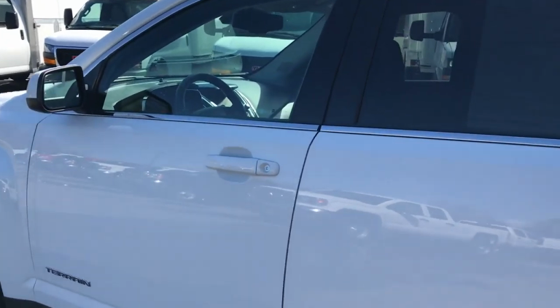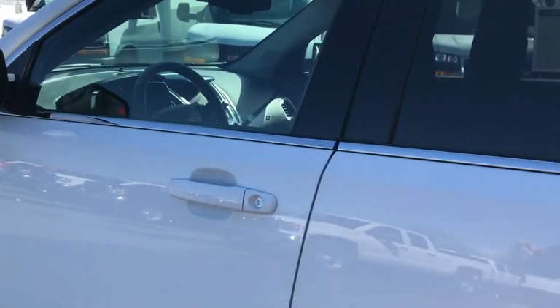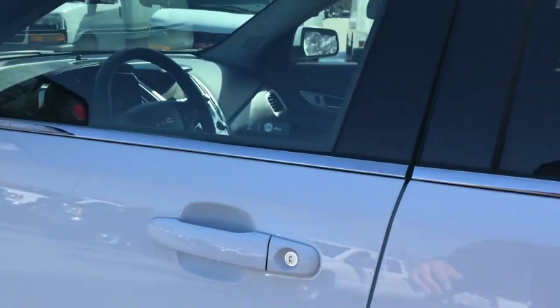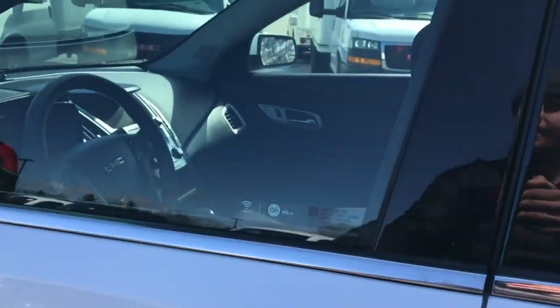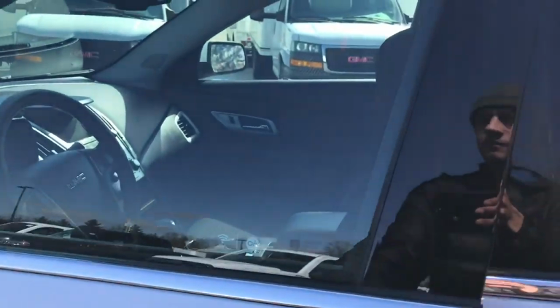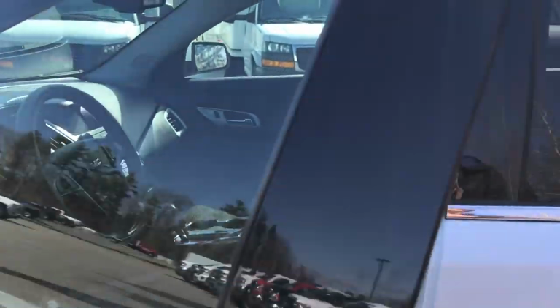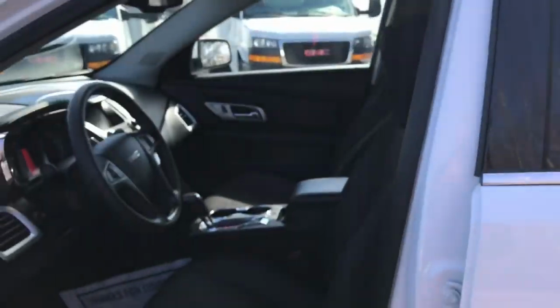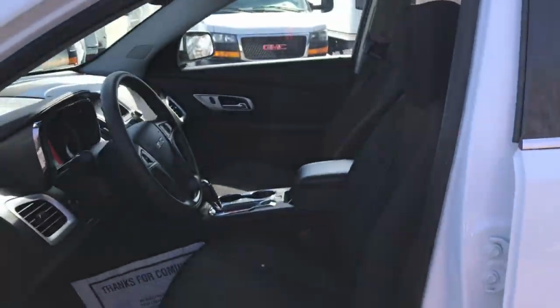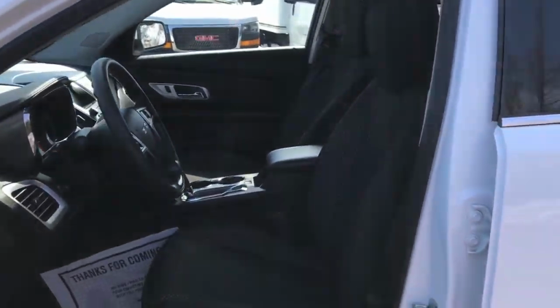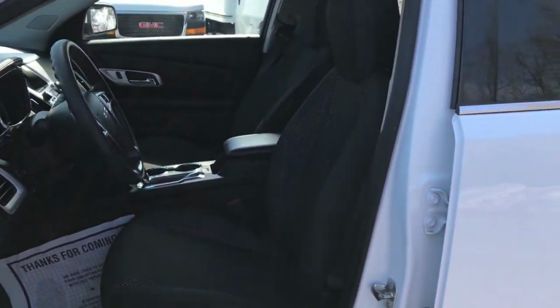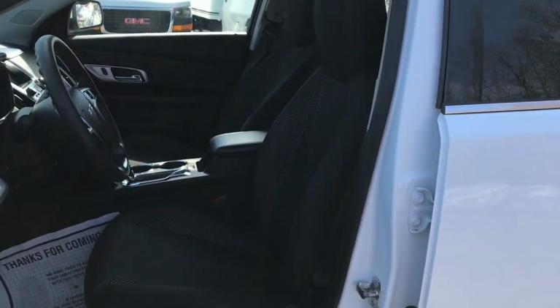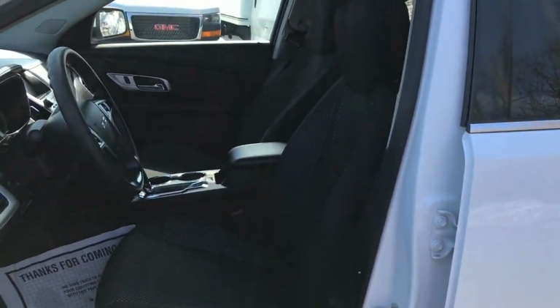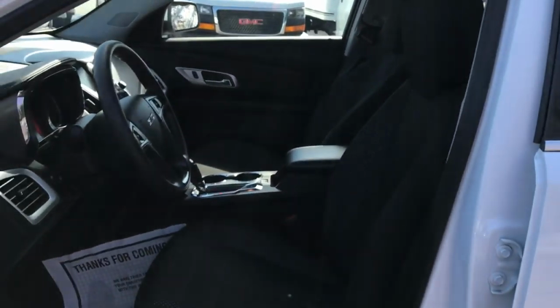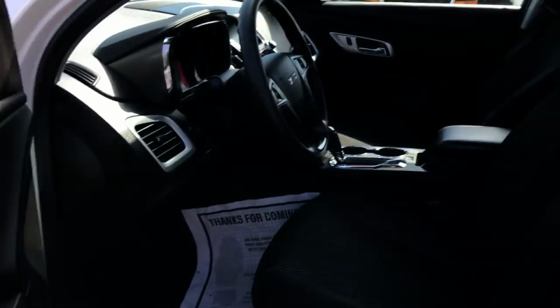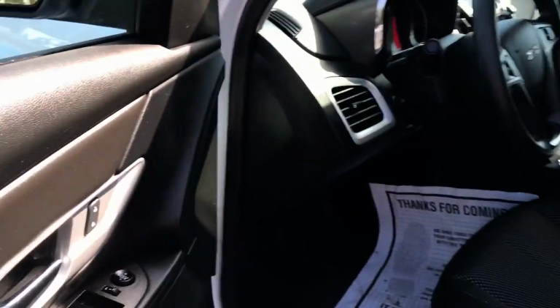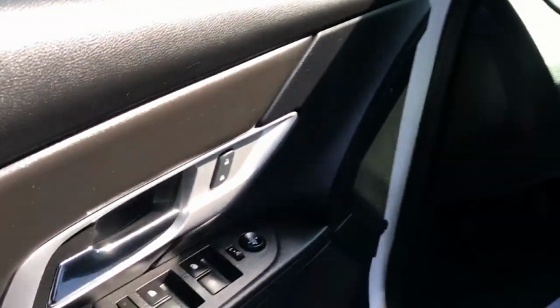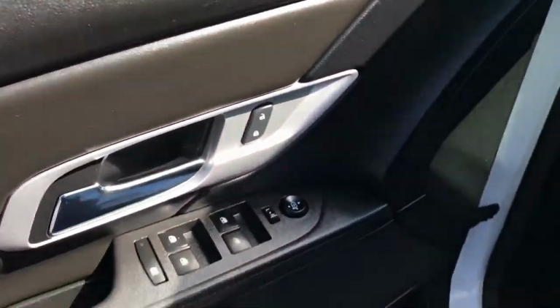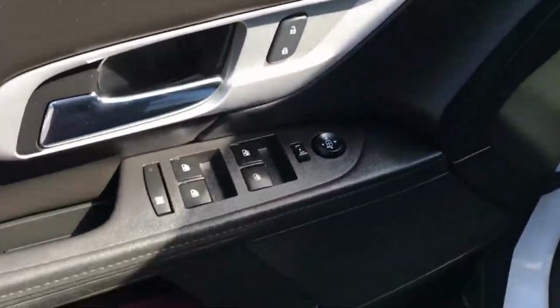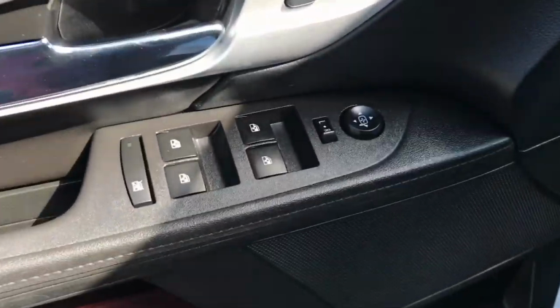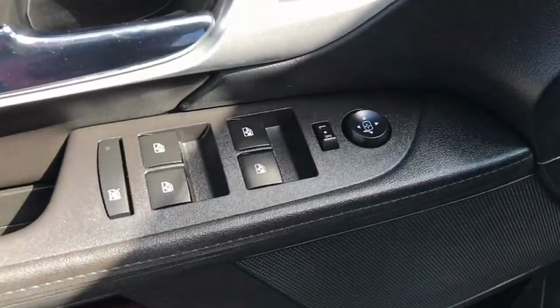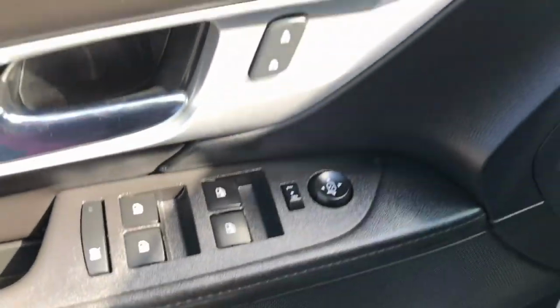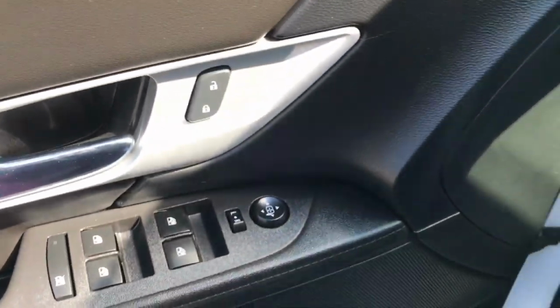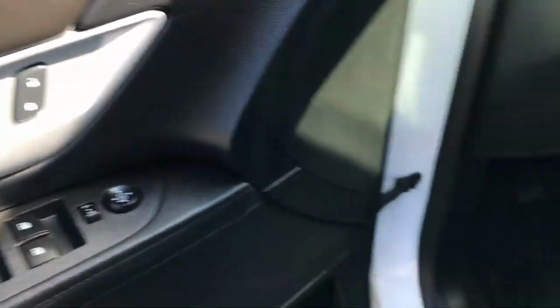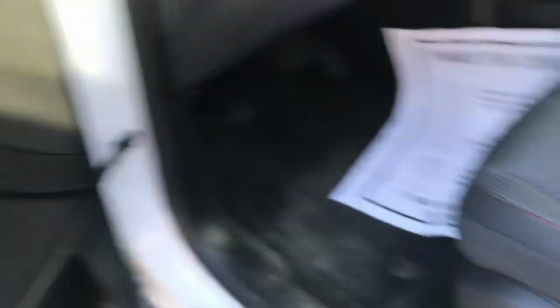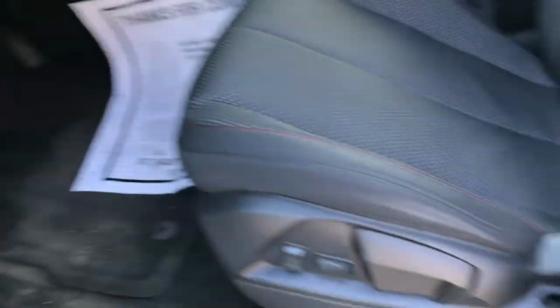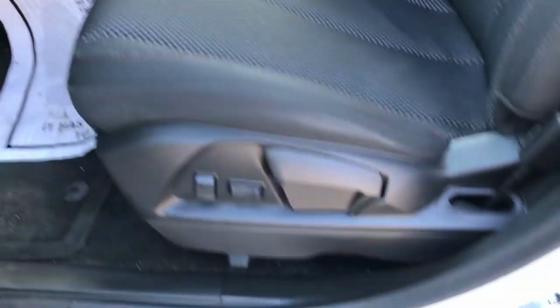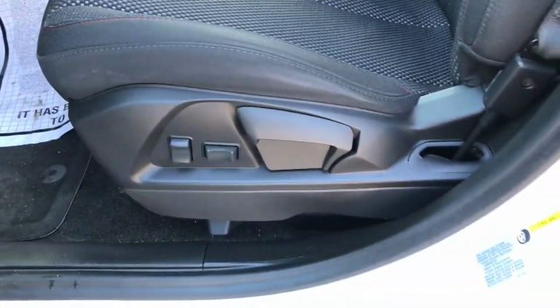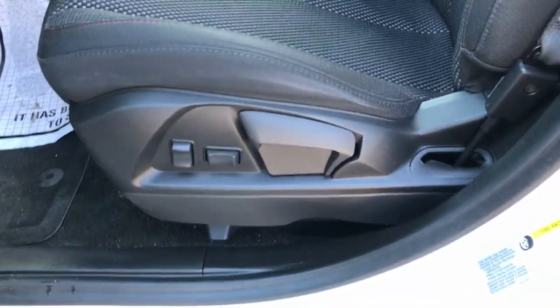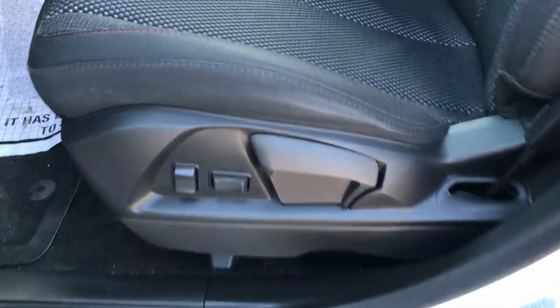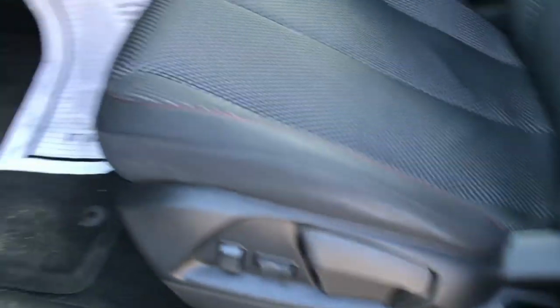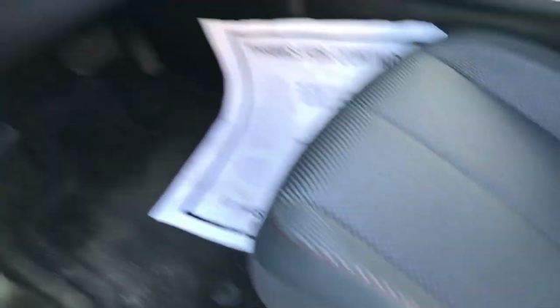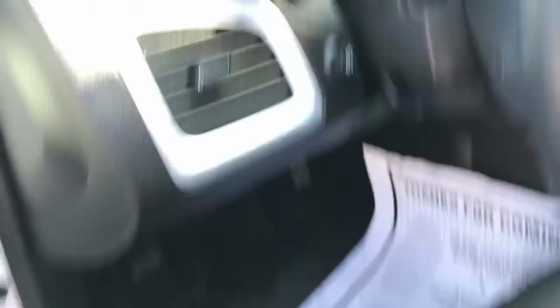Go ahead and take a look at the interior here. Got your black cloth seats, driver door panel — got your power windows, mirrors, and locks. Got your power driver seat controls down there as well.